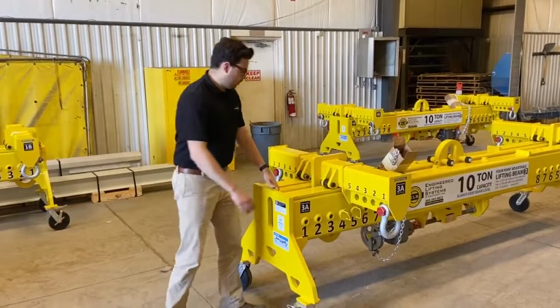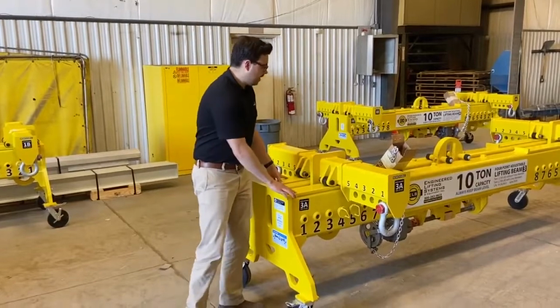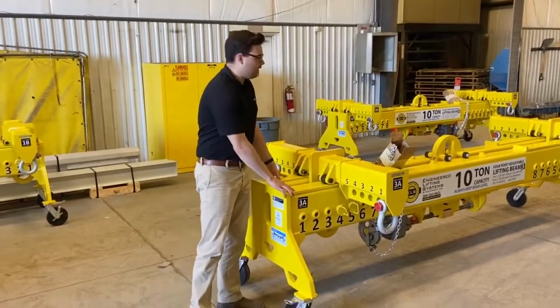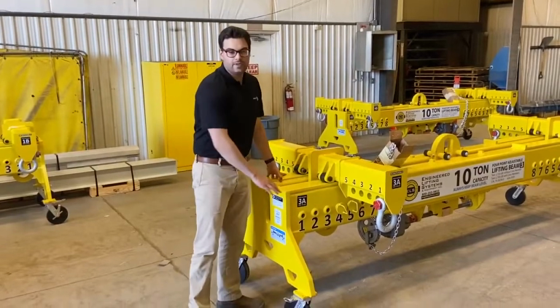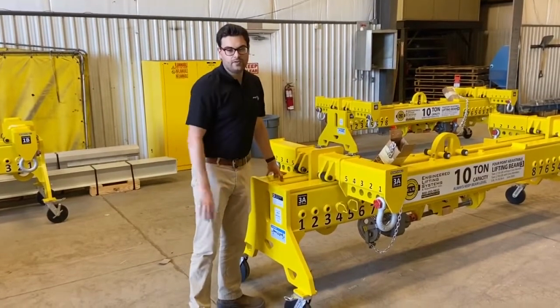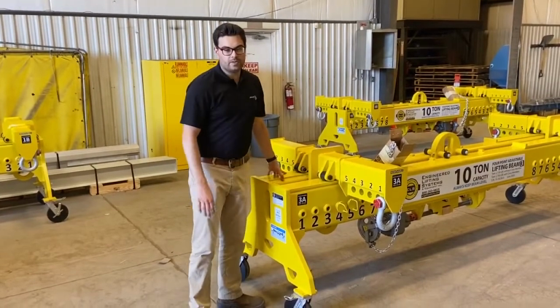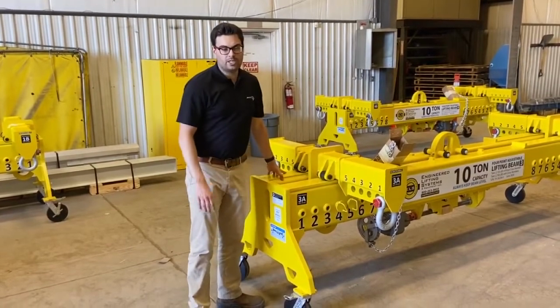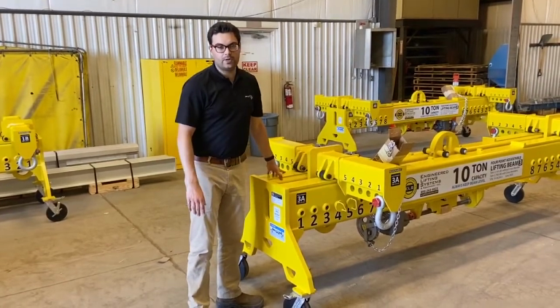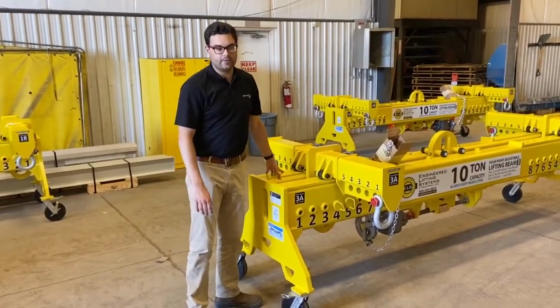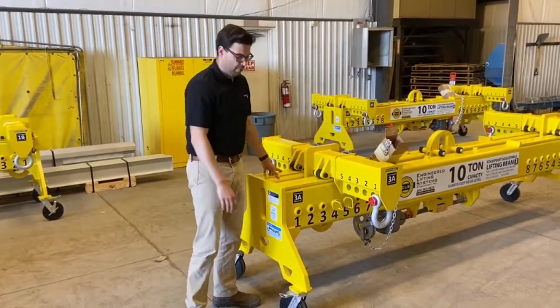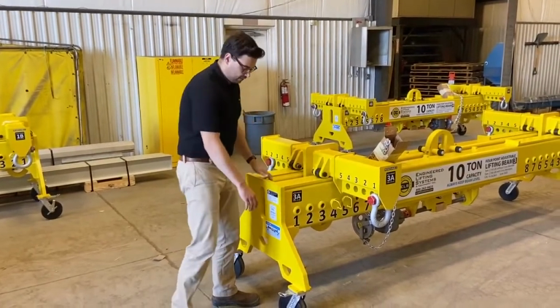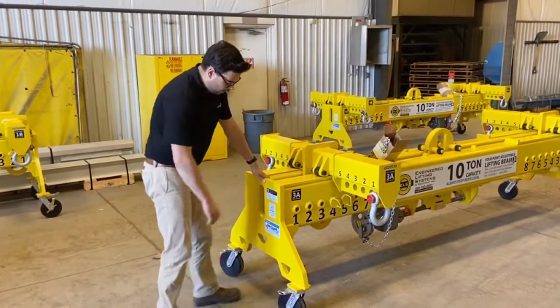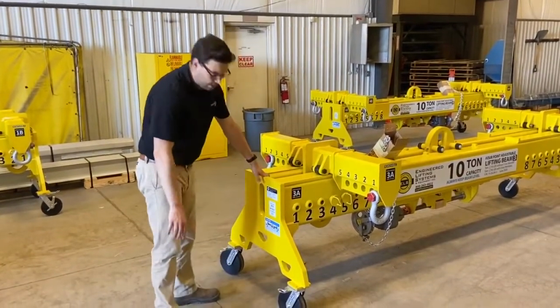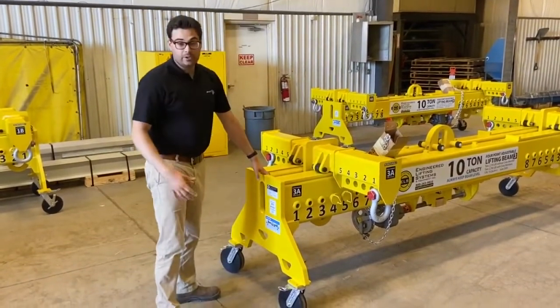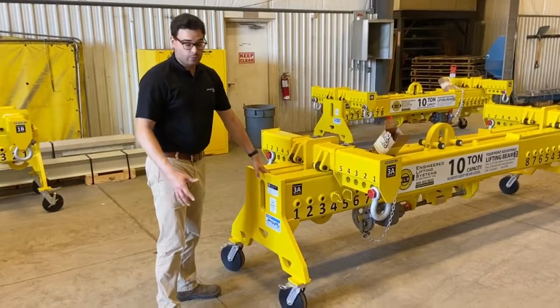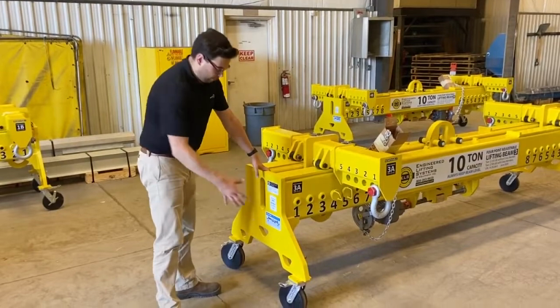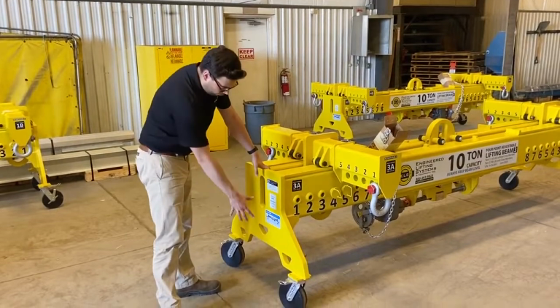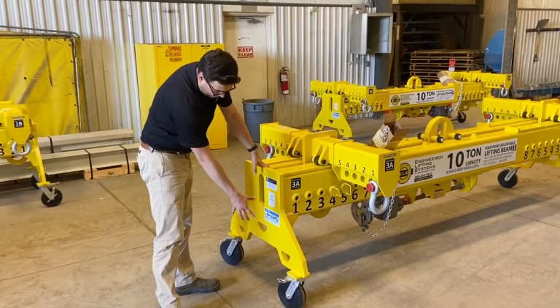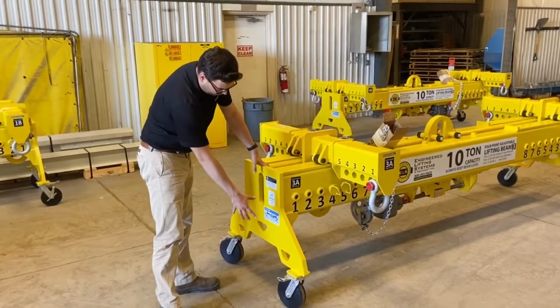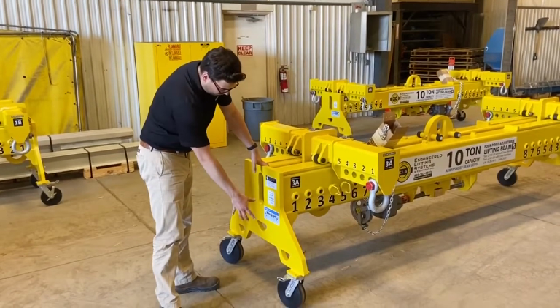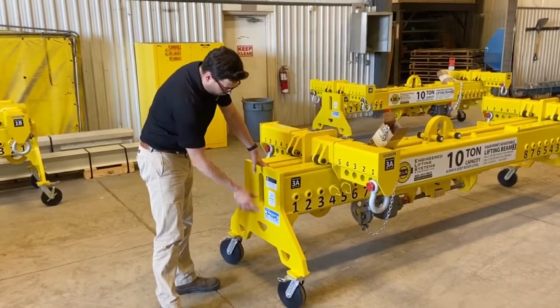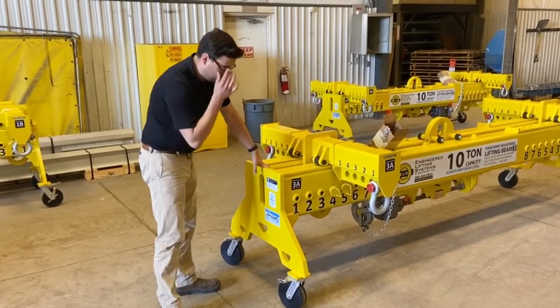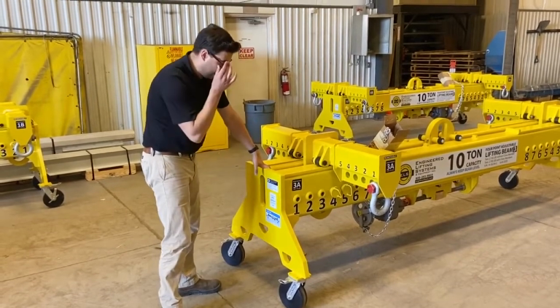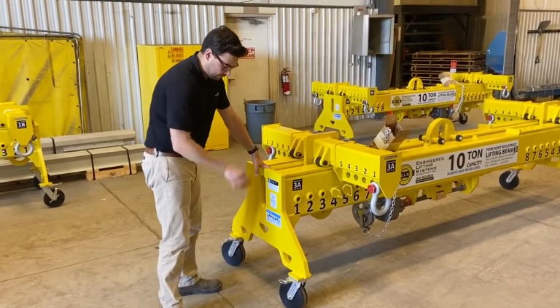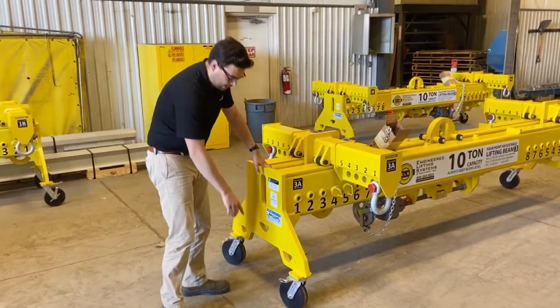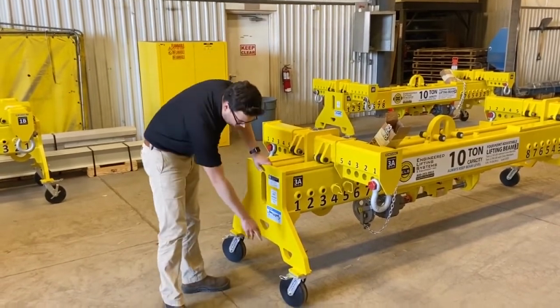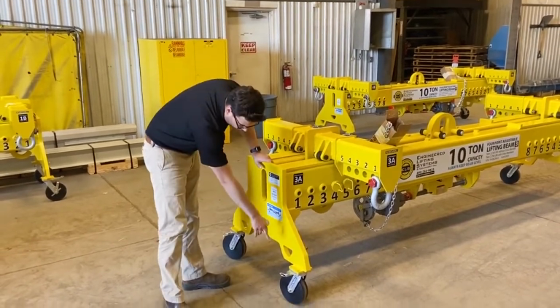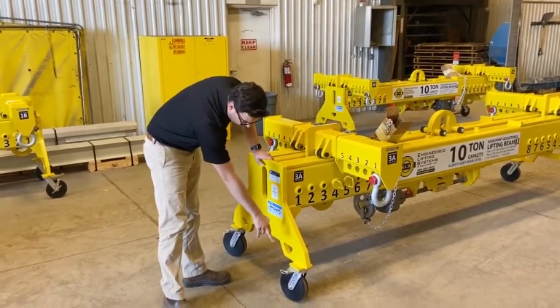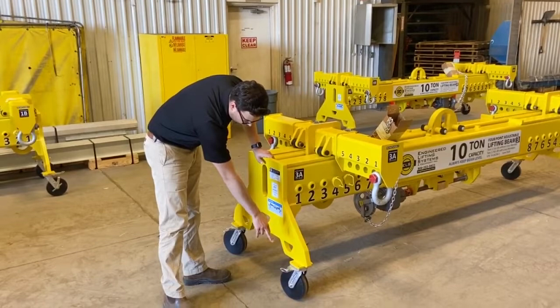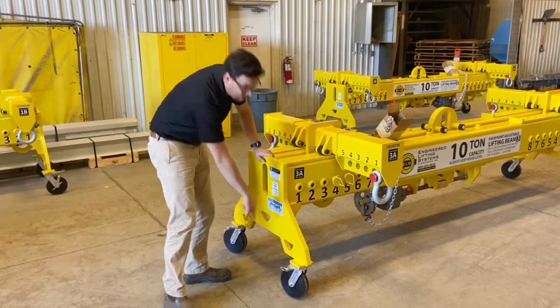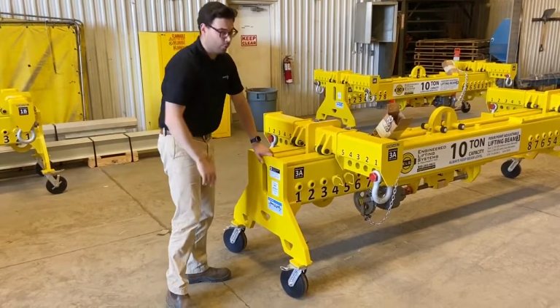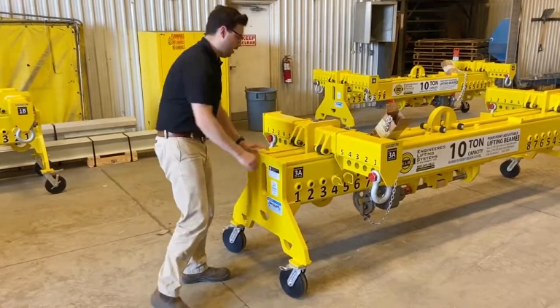The tare weight of this lifting beam is approximately 2,700 pounds. For ease of movement, we've mounted it on four swivel casters. The casters have both a swivel lock and a wheel lock.